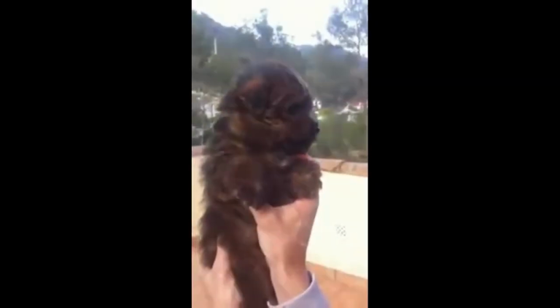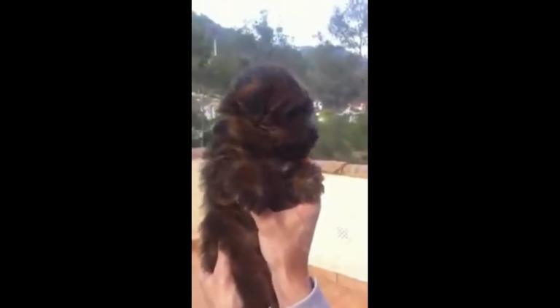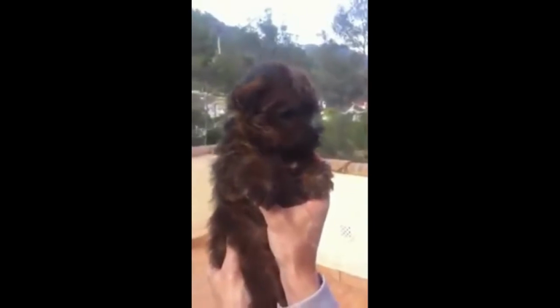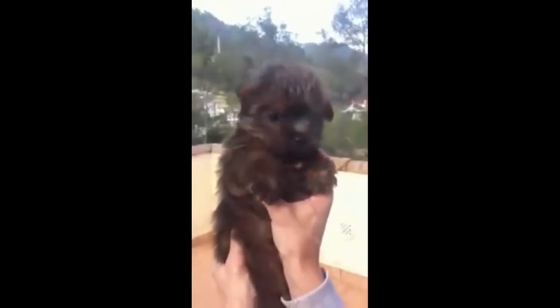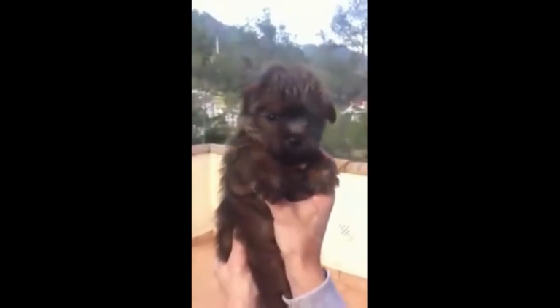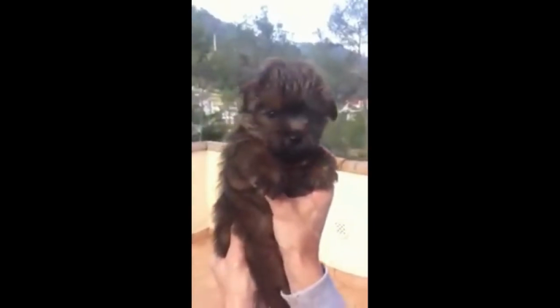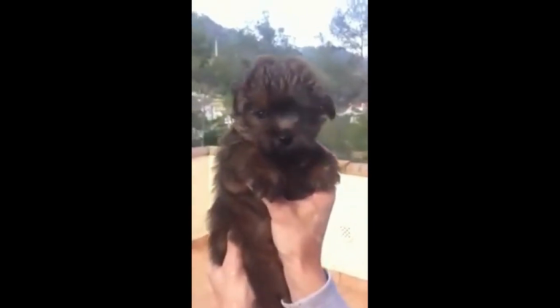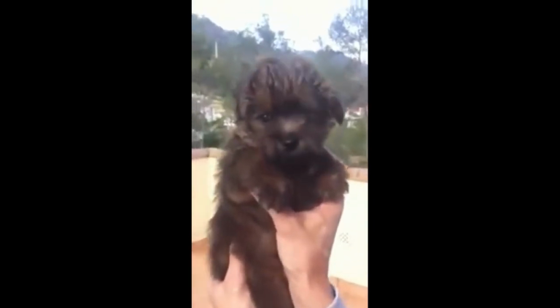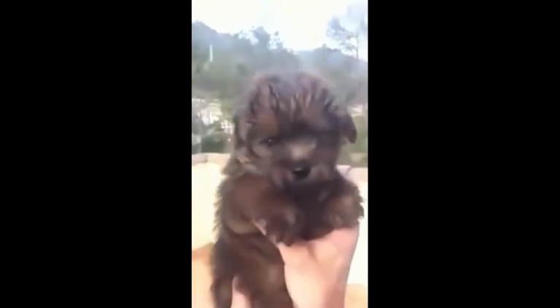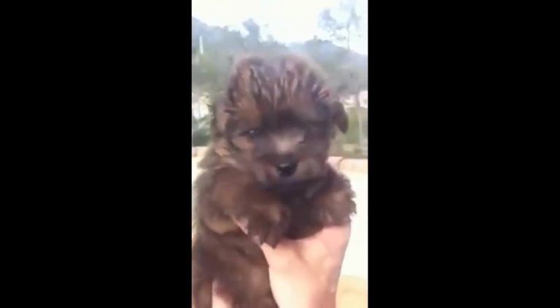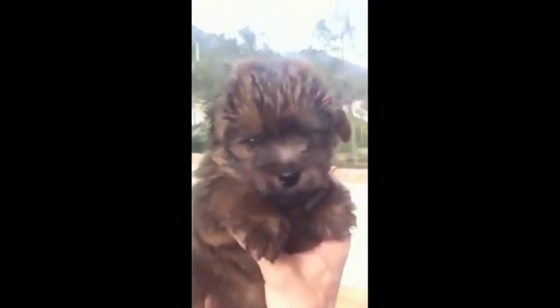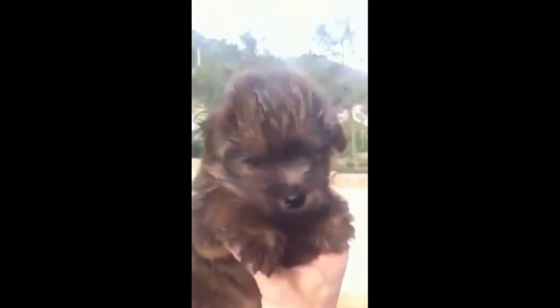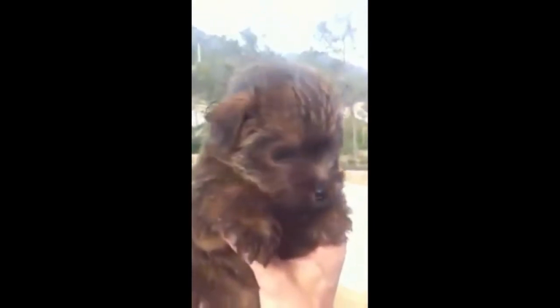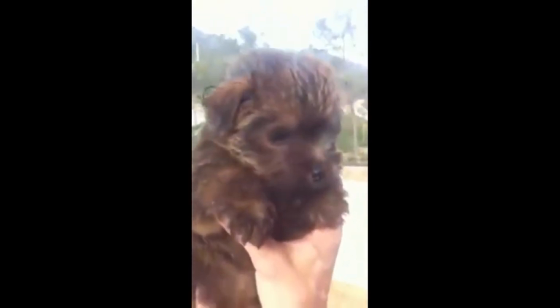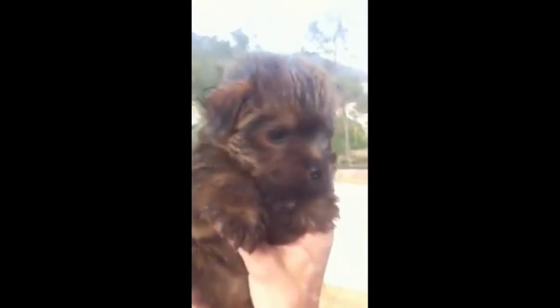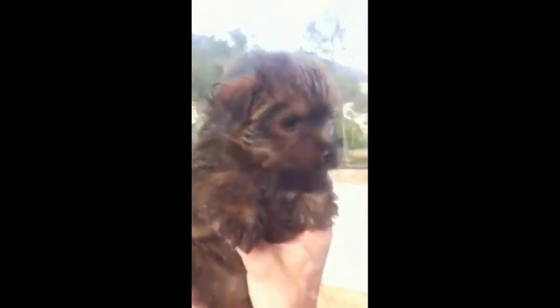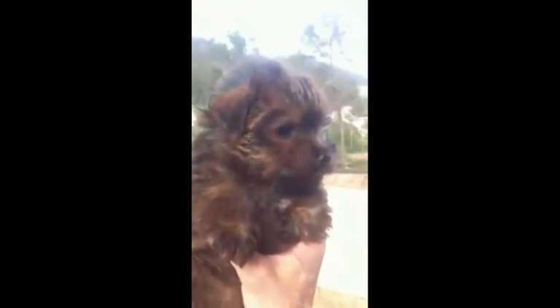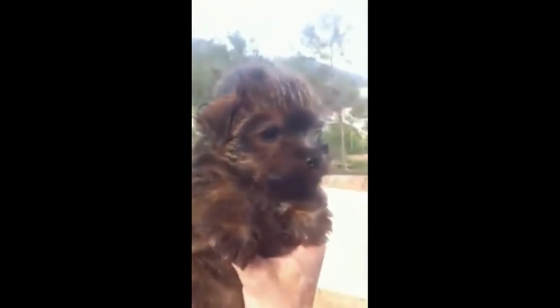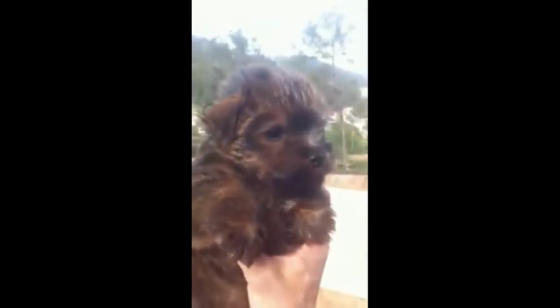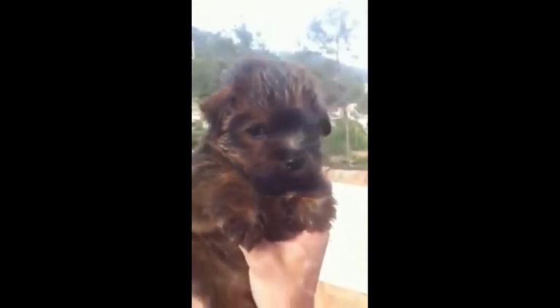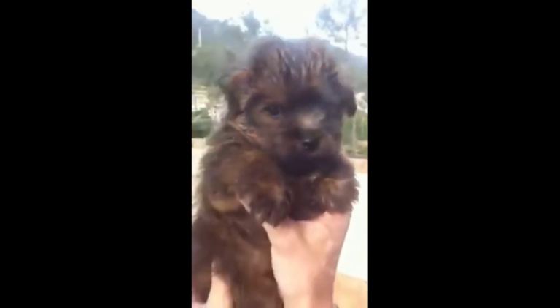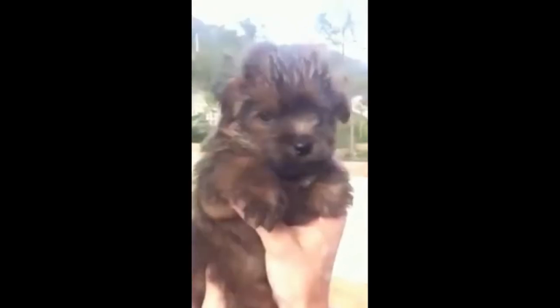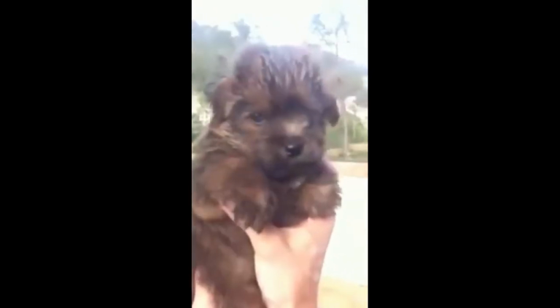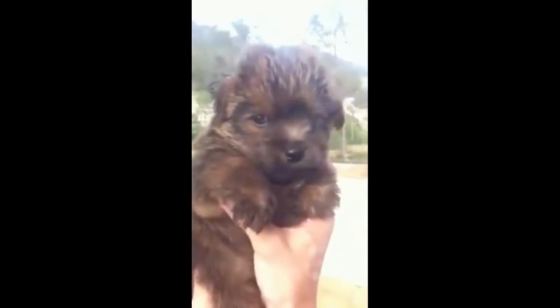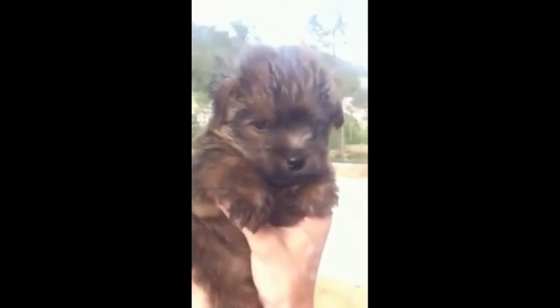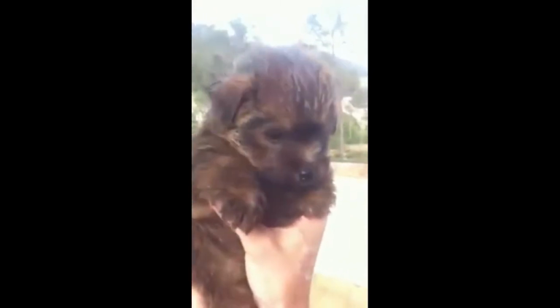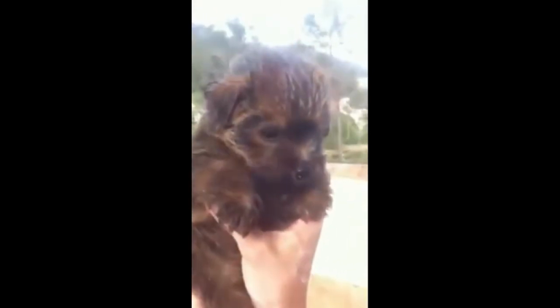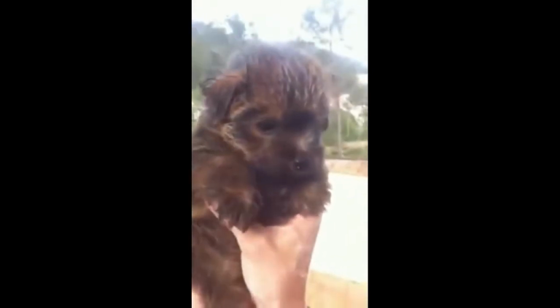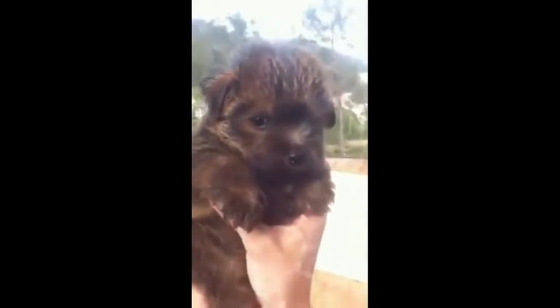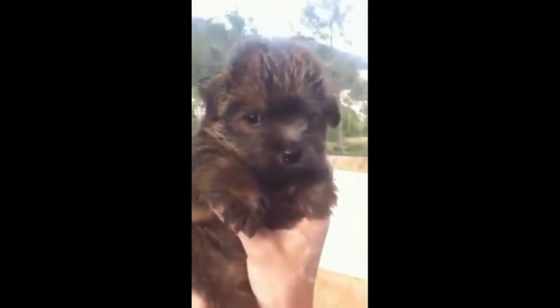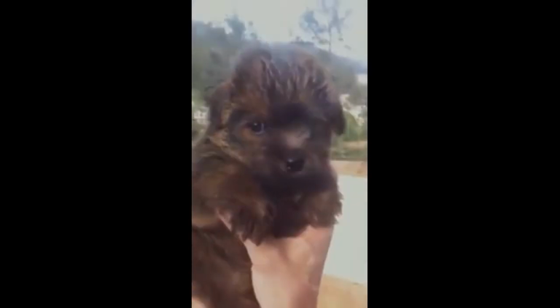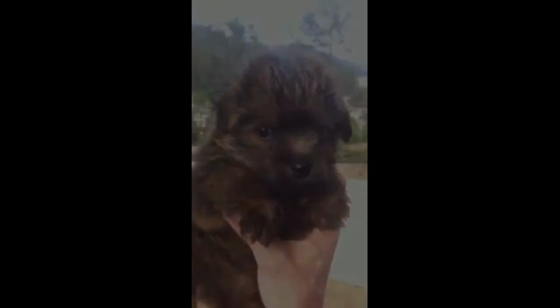The Norfolk Terrier originated from England. It is actually very affectionate and does not exhibit a disagreeable nature. Because of this, many people like to keep them as pets.